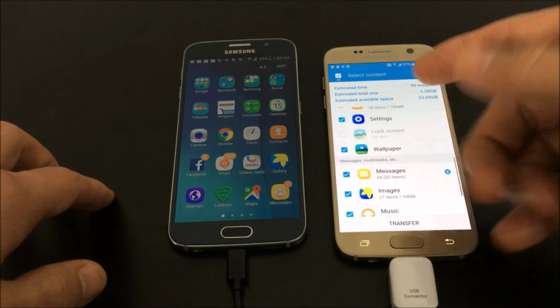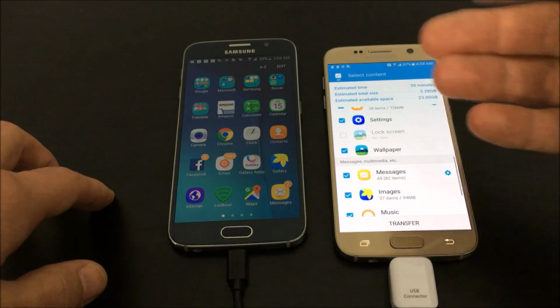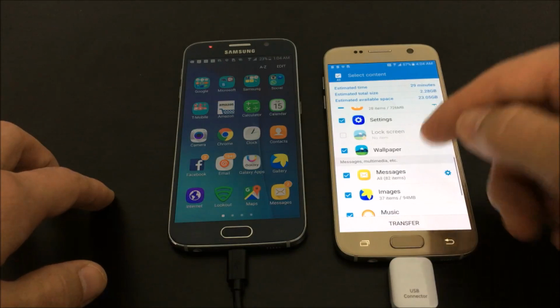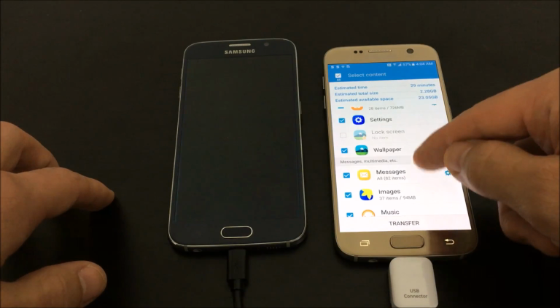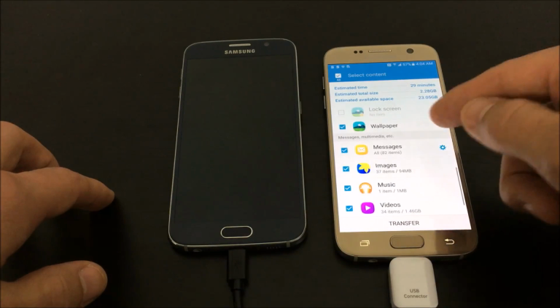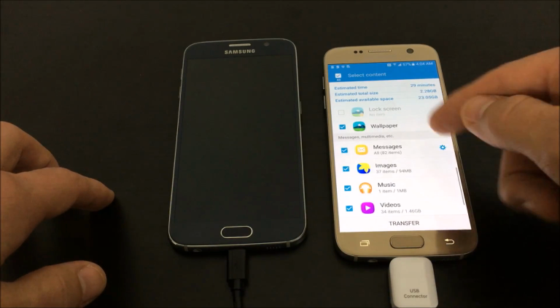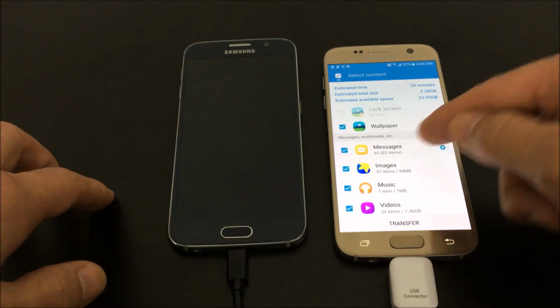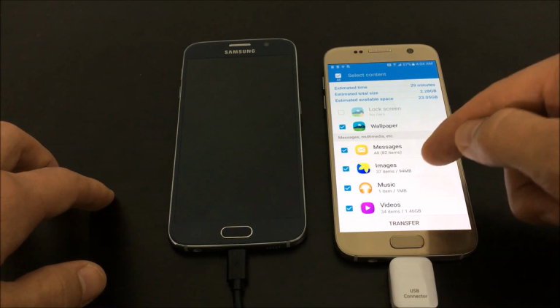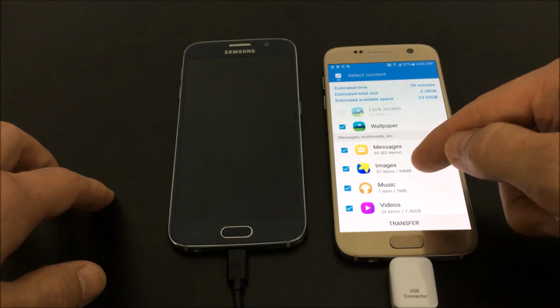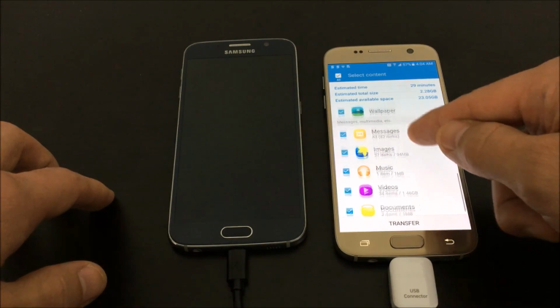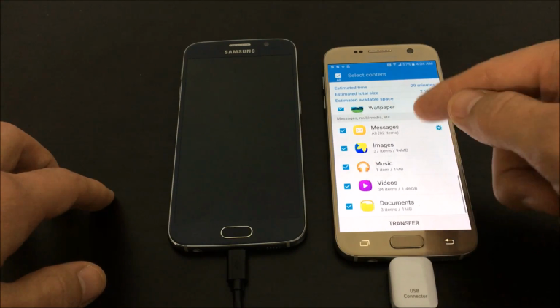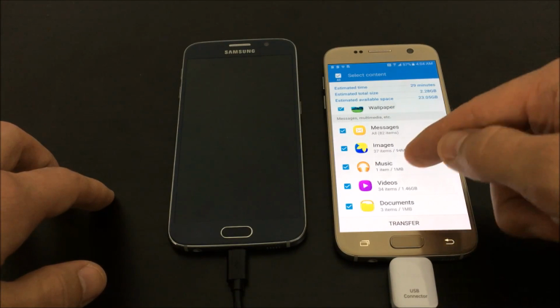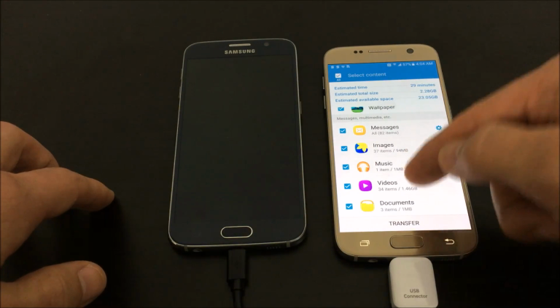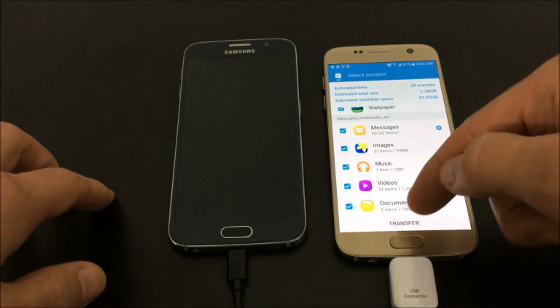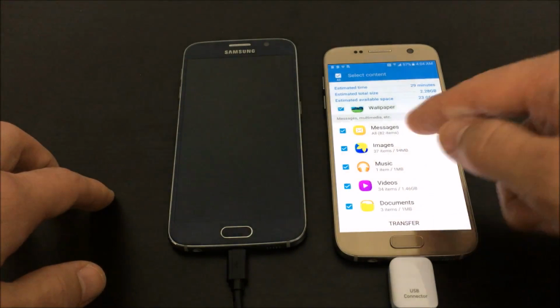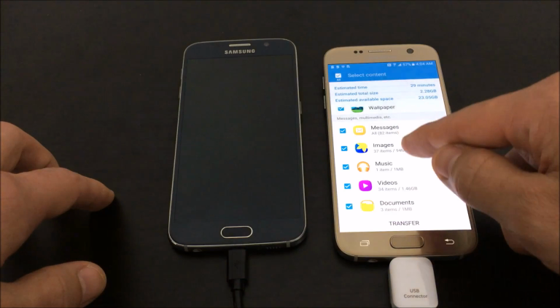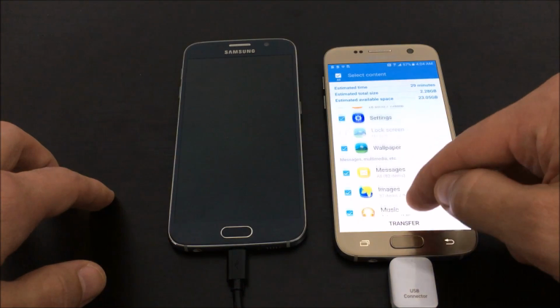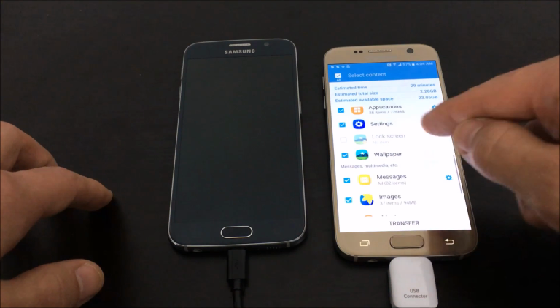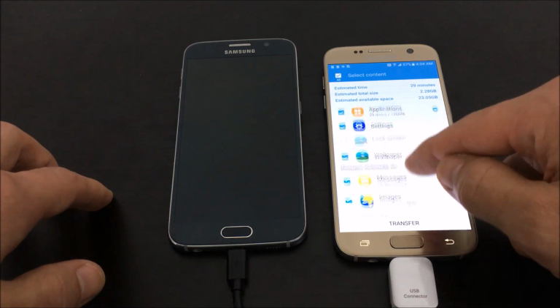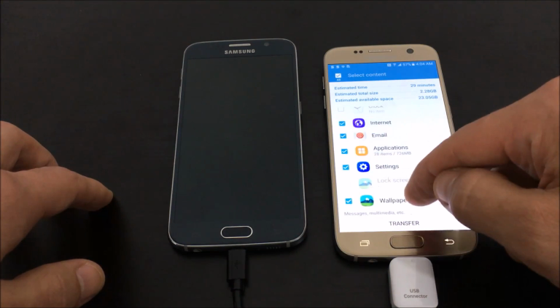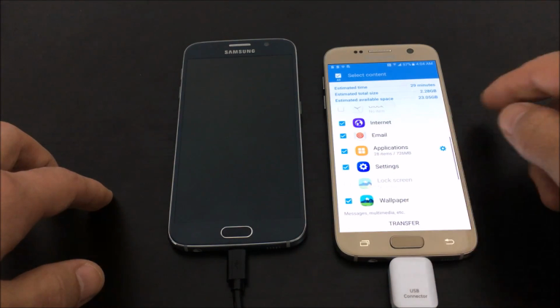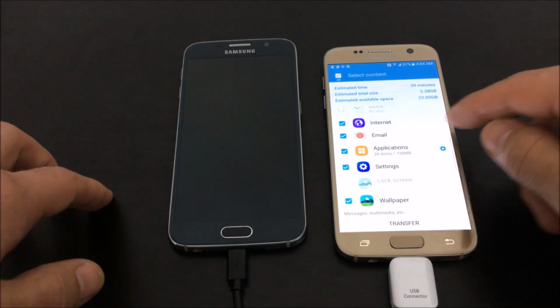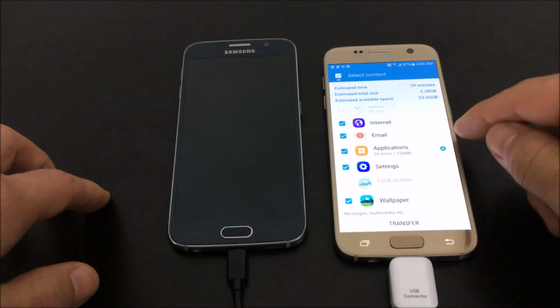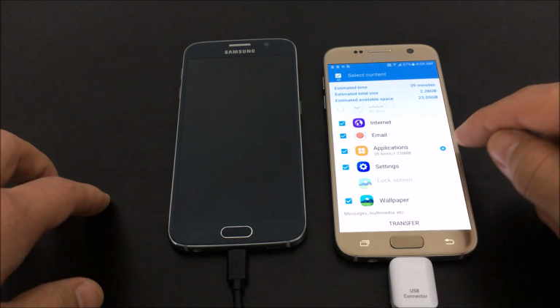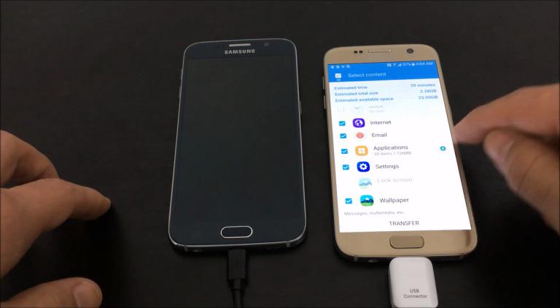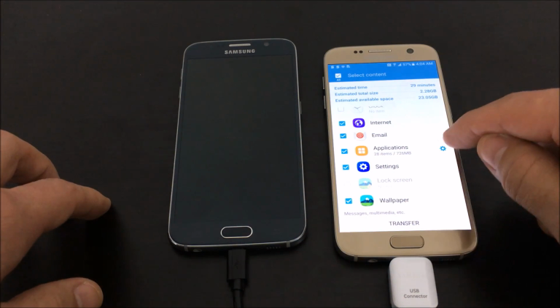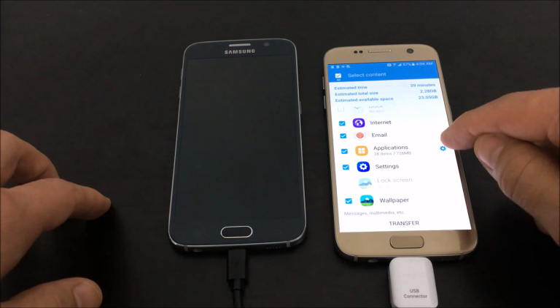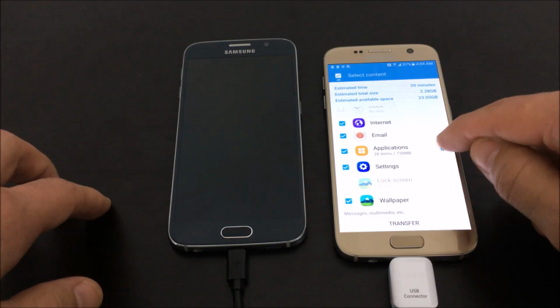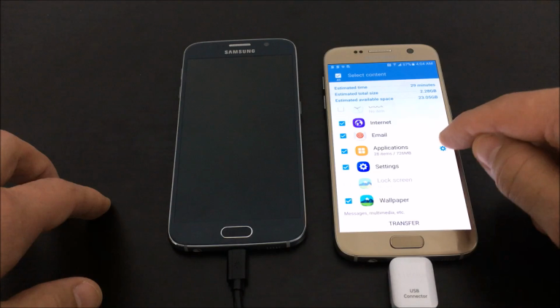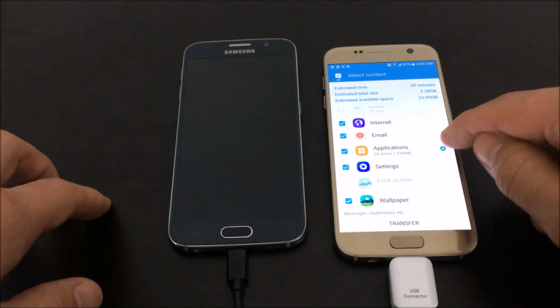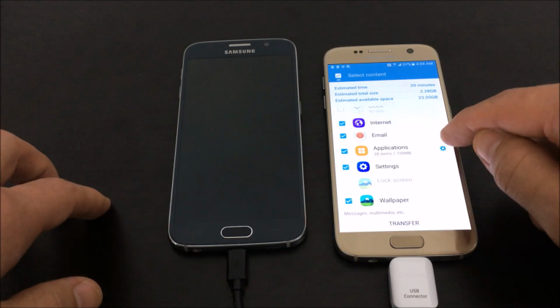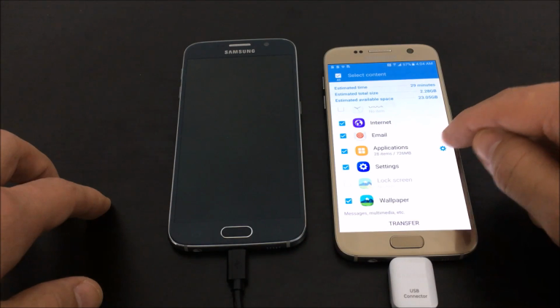Also transferring your settings, Wi-Fi passwords, your messages, photos, music, videos, and documents. Under settings, take a look at this — I'm going to click on this gear icon here.